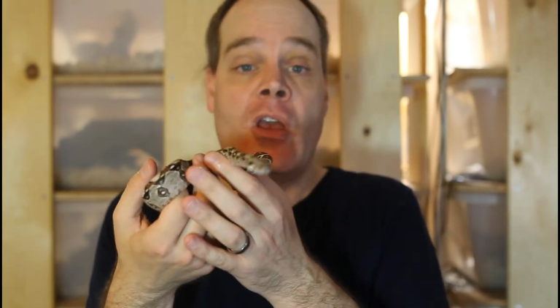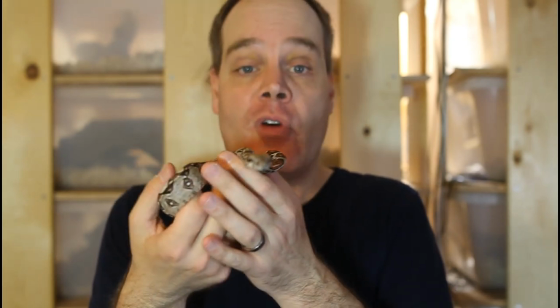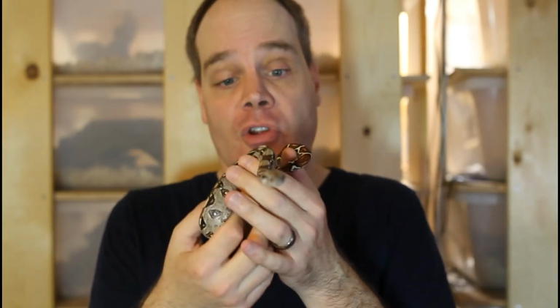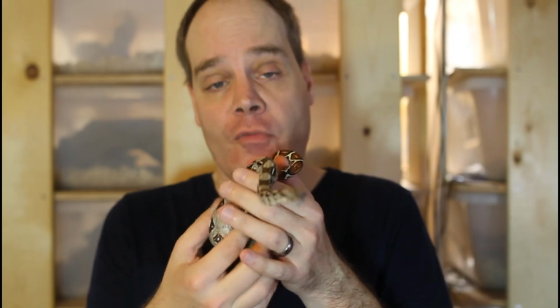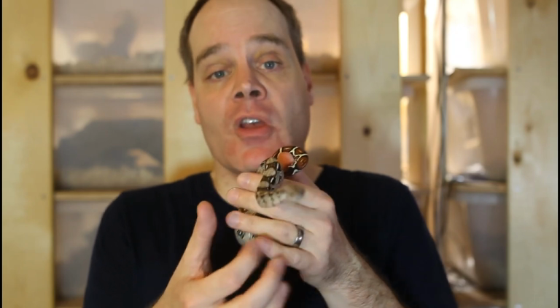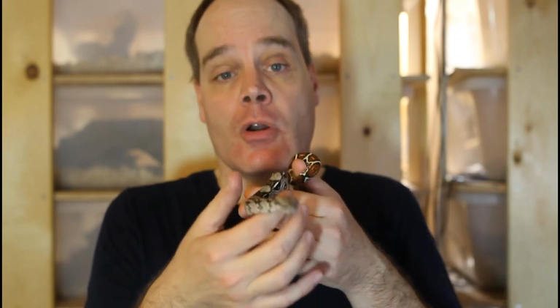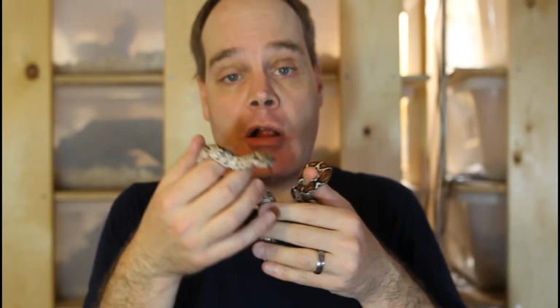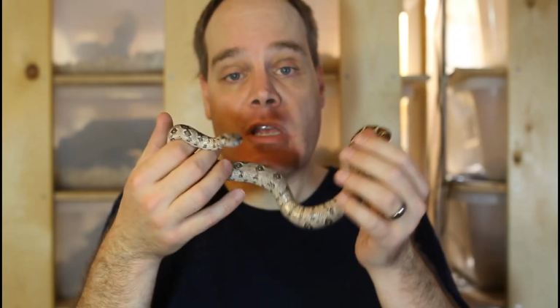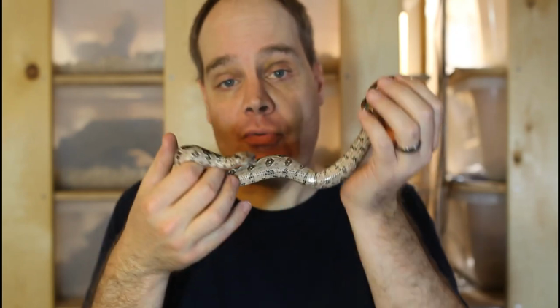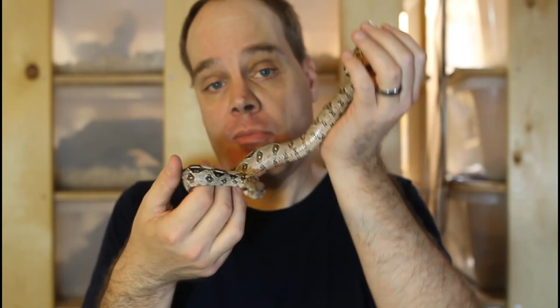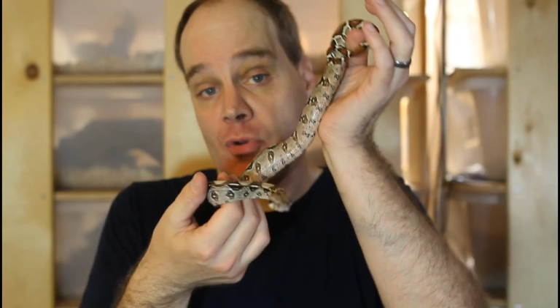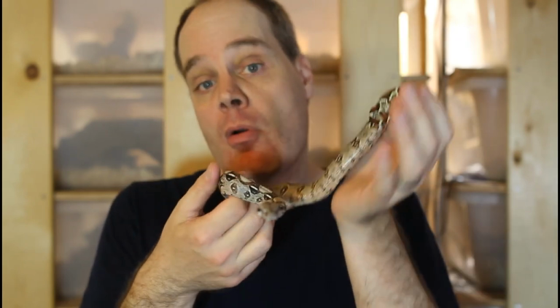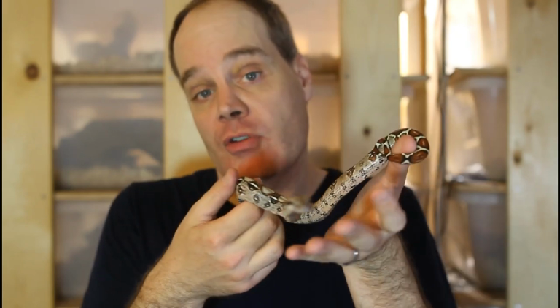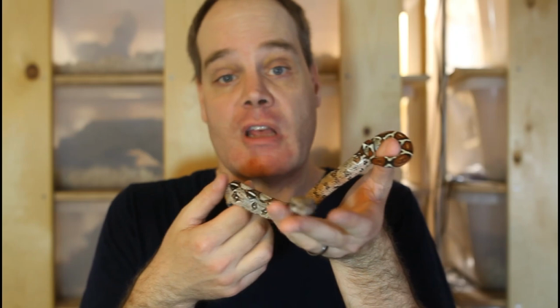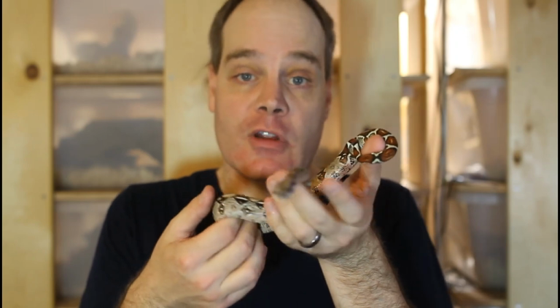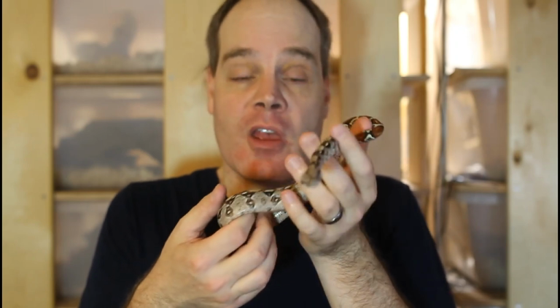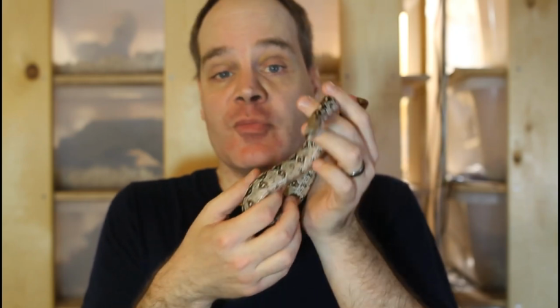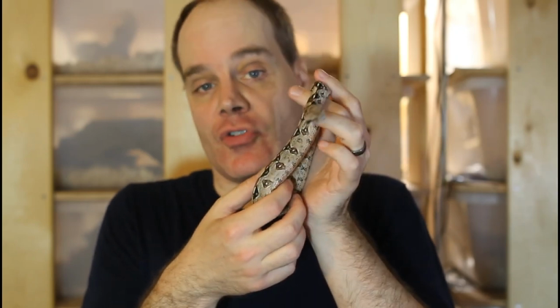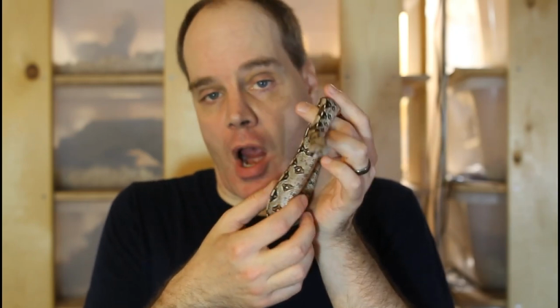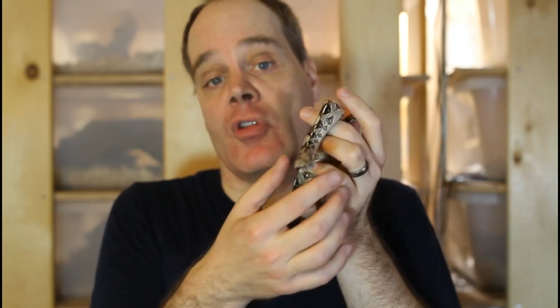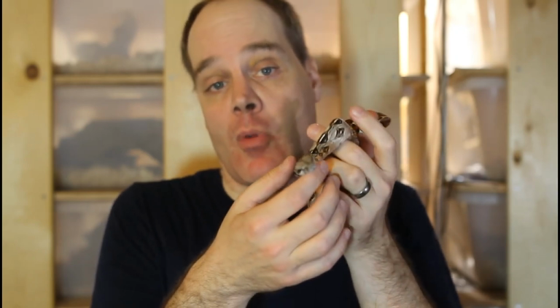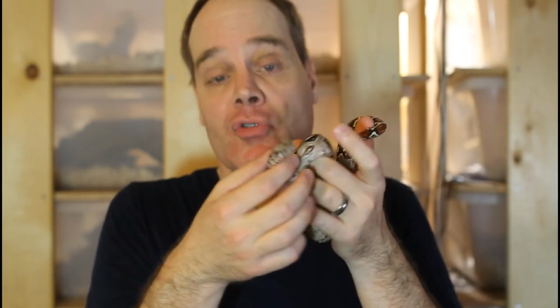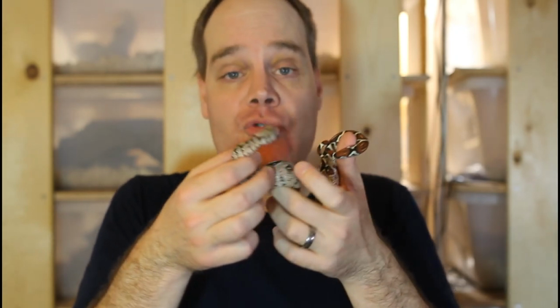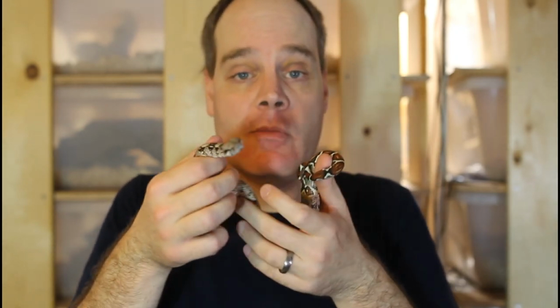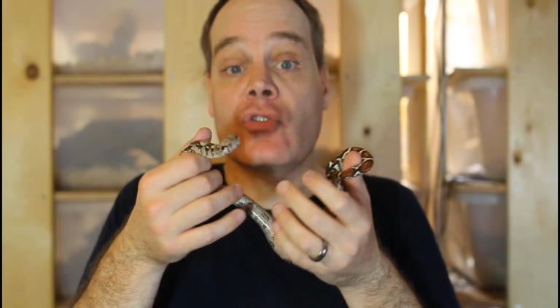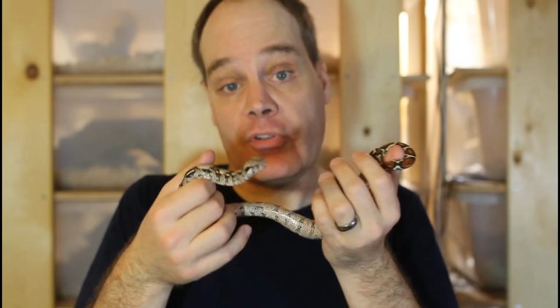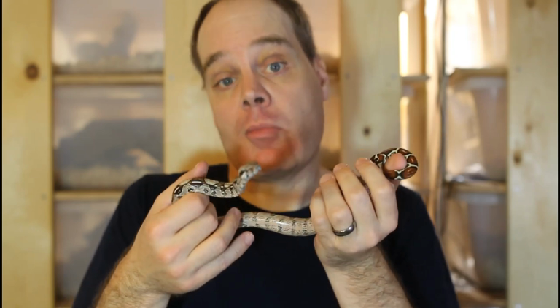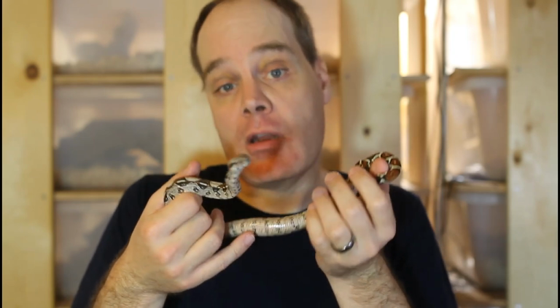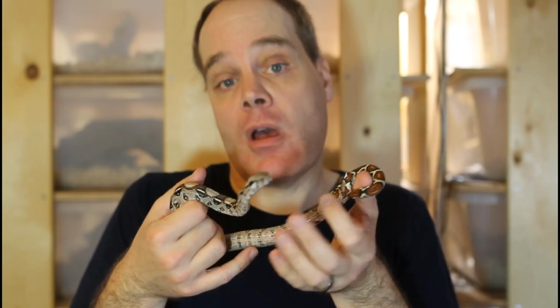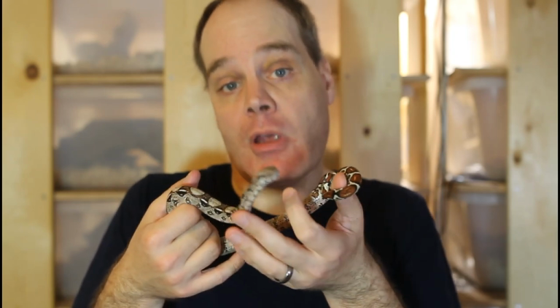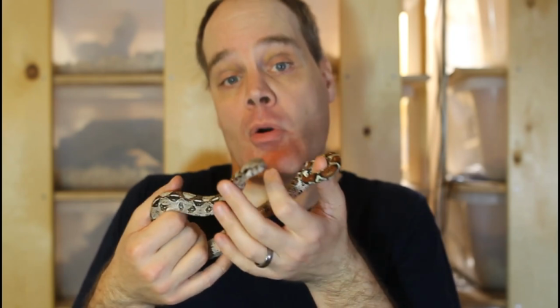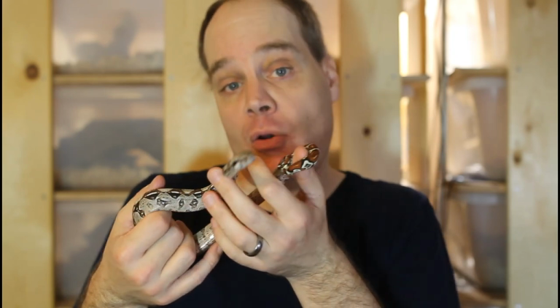If you find this video helpful and you want to learn all about keeping and breeding these beautiful boa constrictors in captivity, please be sure to subscribe to the Brian Boas YouTube channel so you don't miss out on any of my upcoming boa videos.